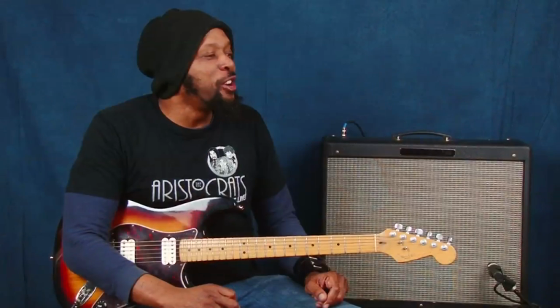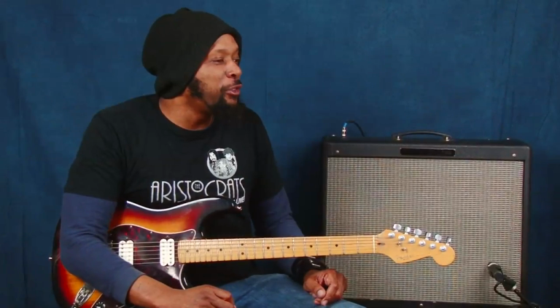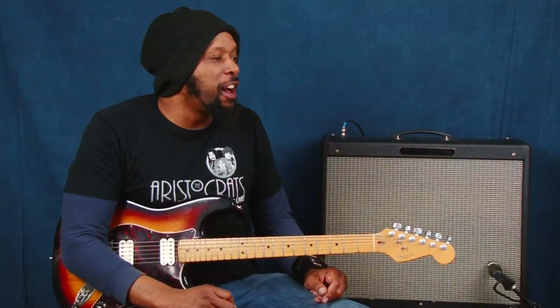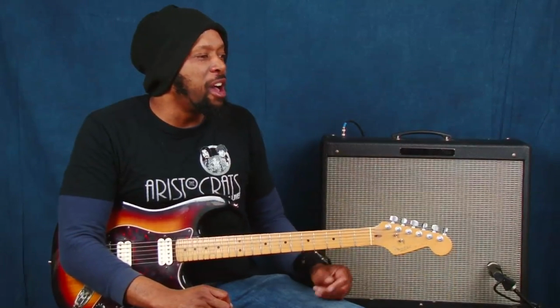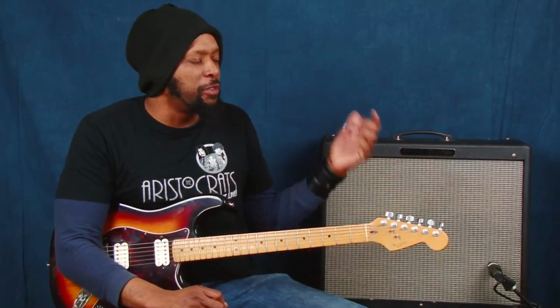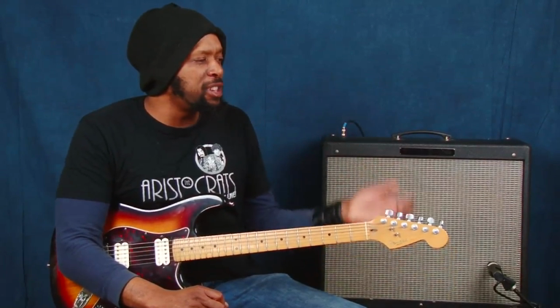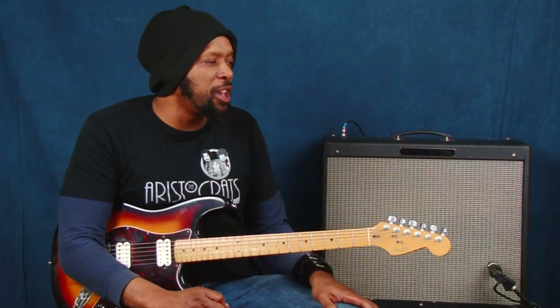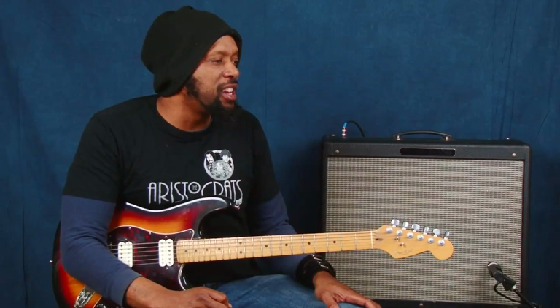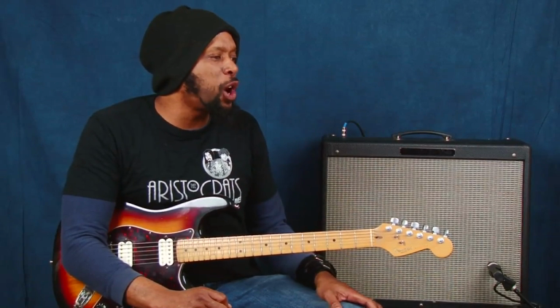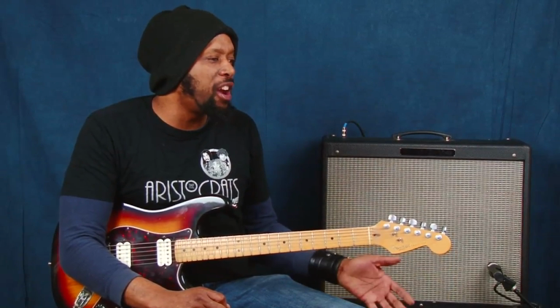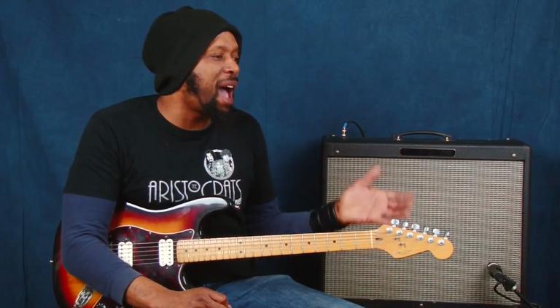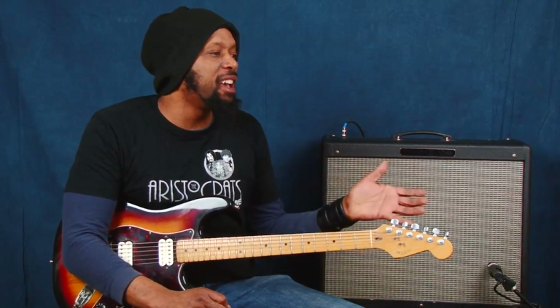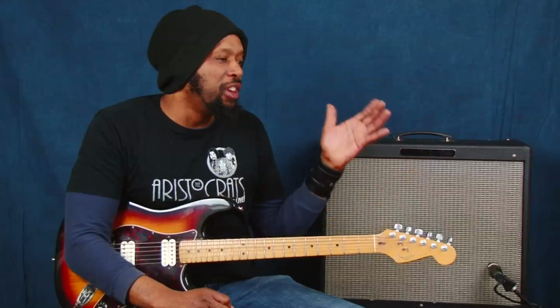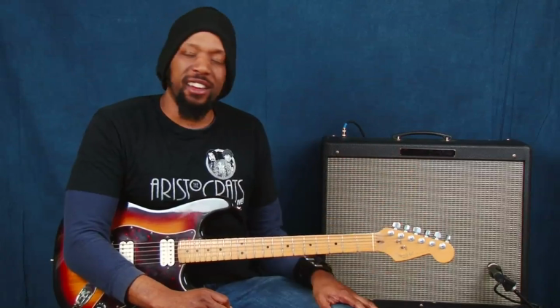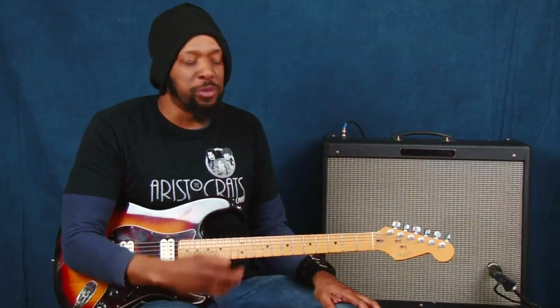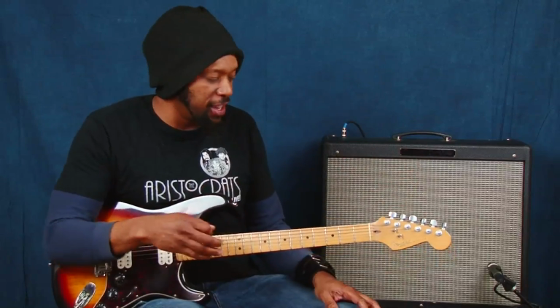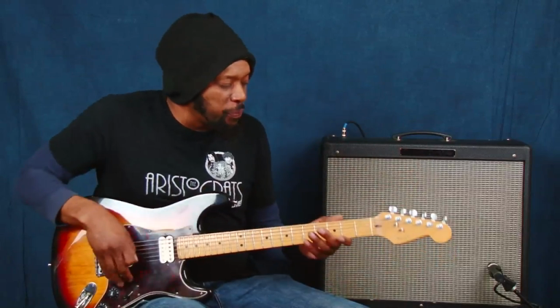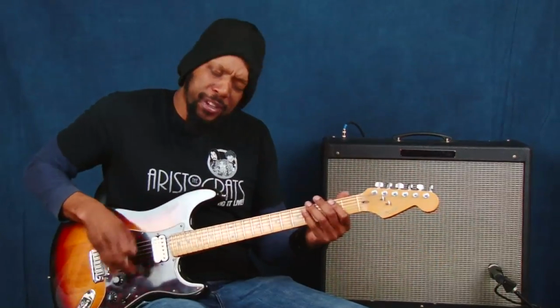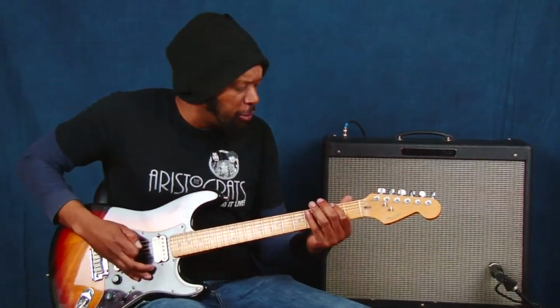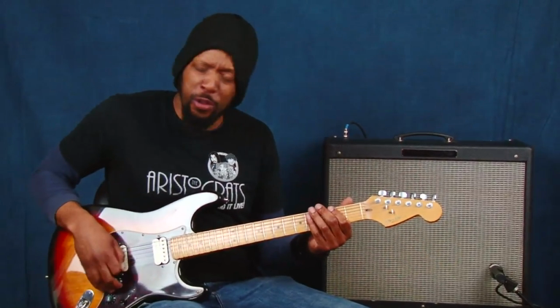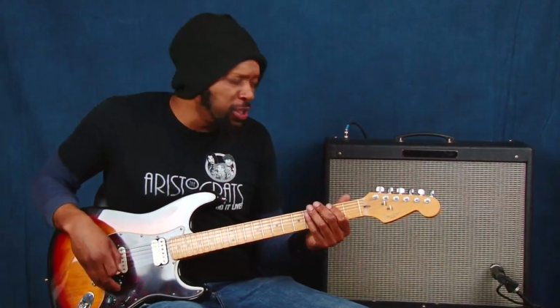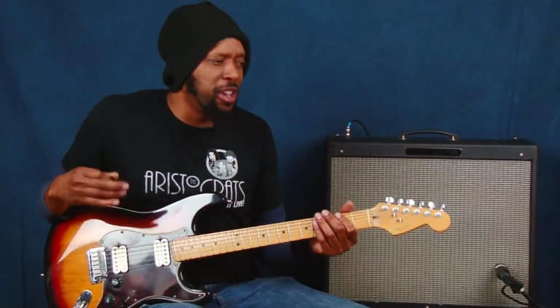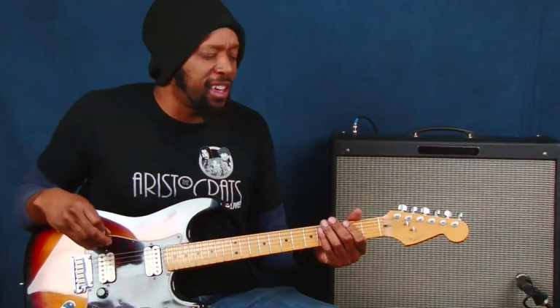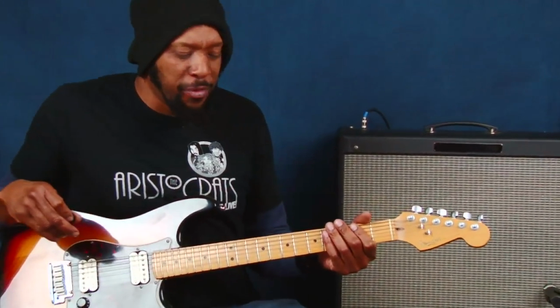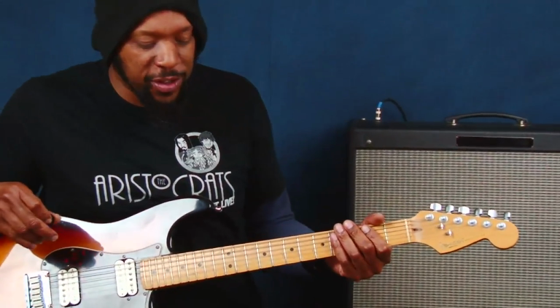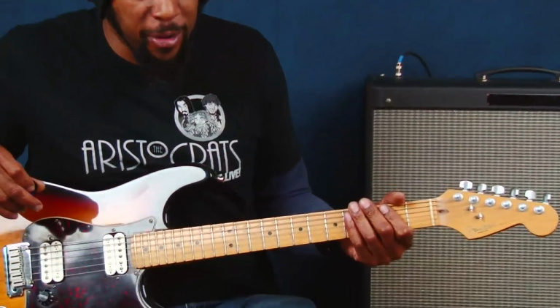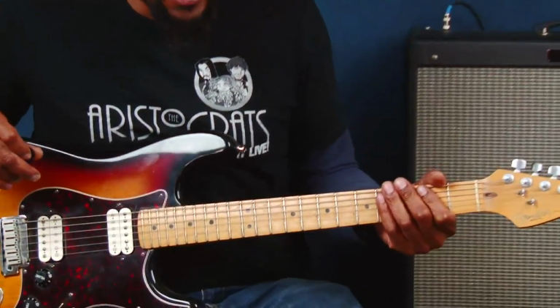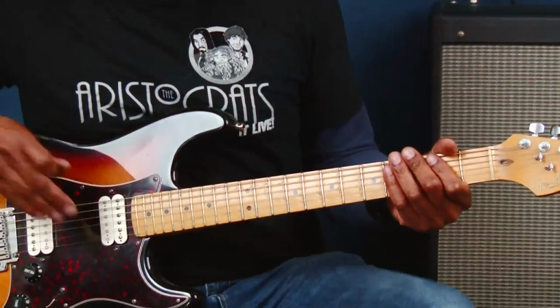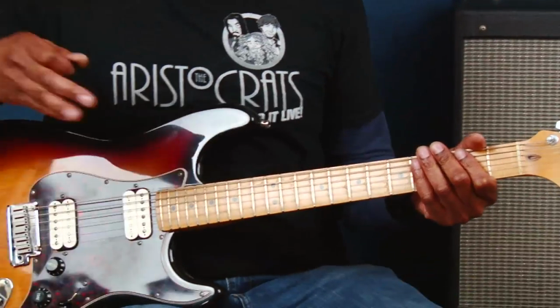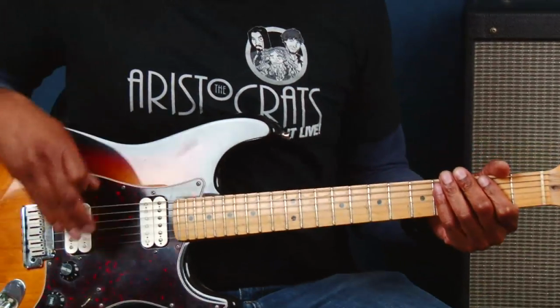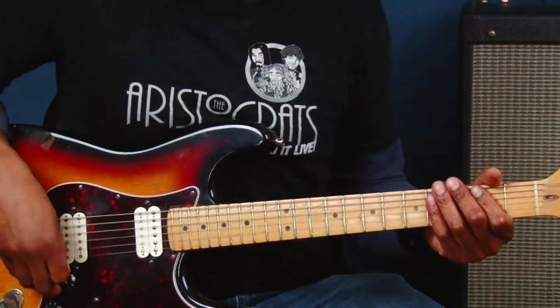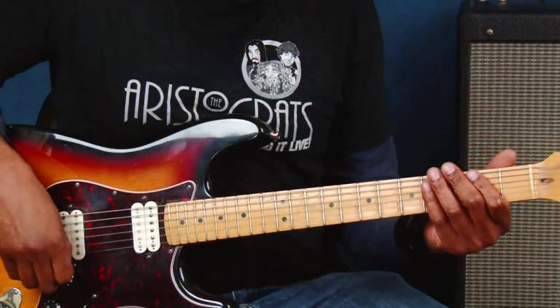Starting off with a basic idea: it's an F sharp minor and I'm adding the nine — that's what the lick is. So without further ado, I'm going to show it to you. It's got like a little bit of a funk to it. I'm going to take off the slapback delay I've got going on it.